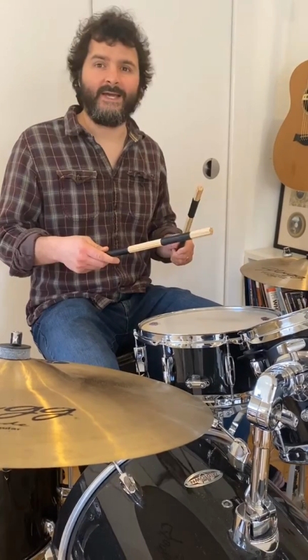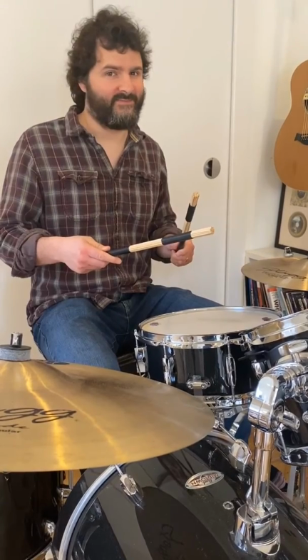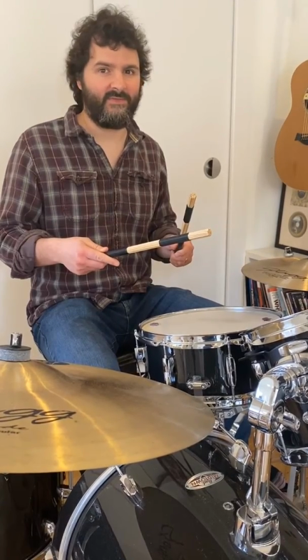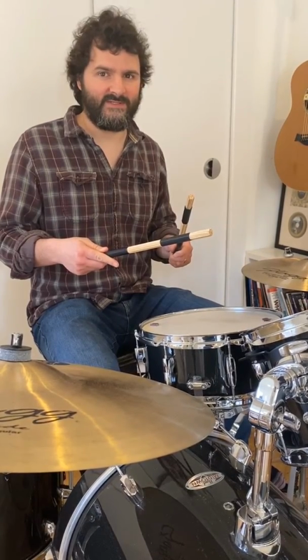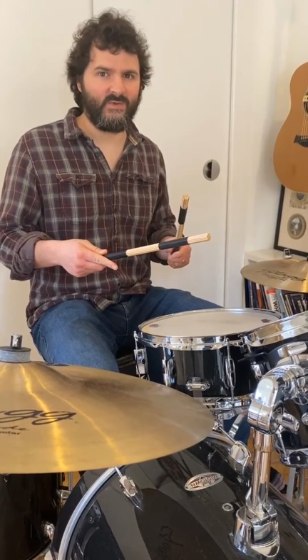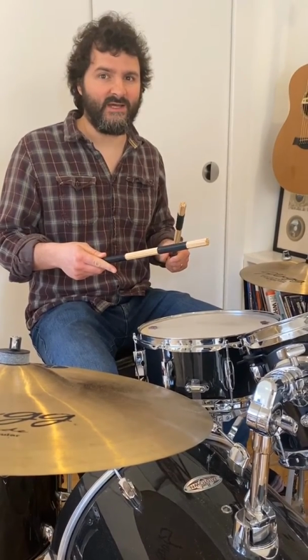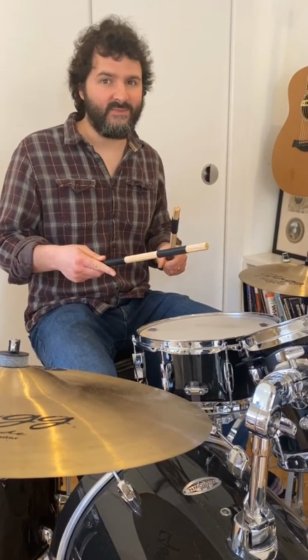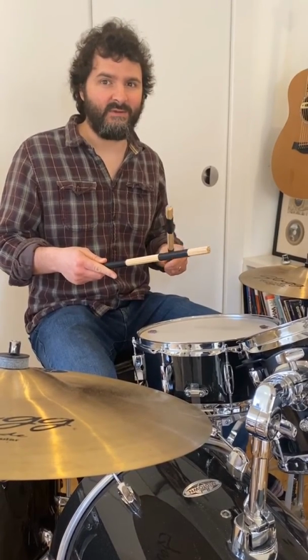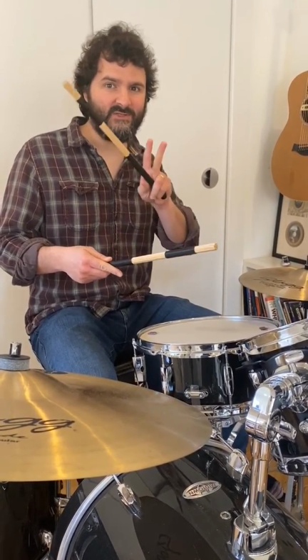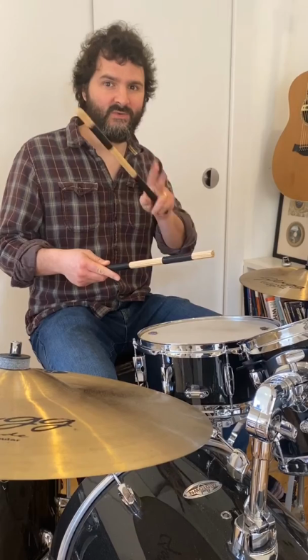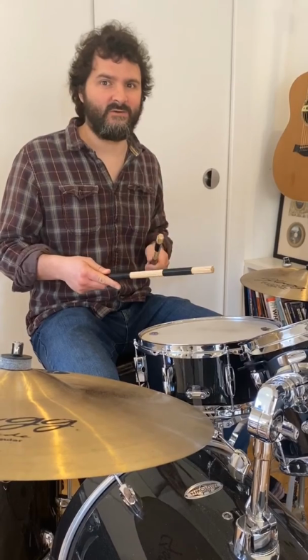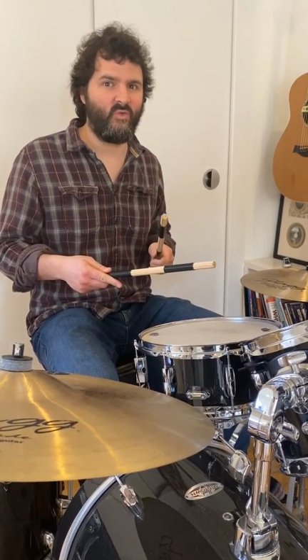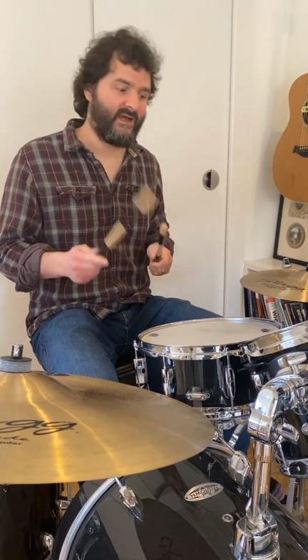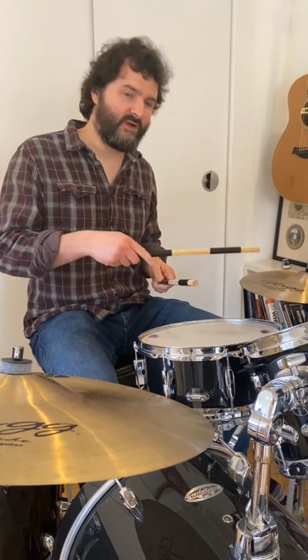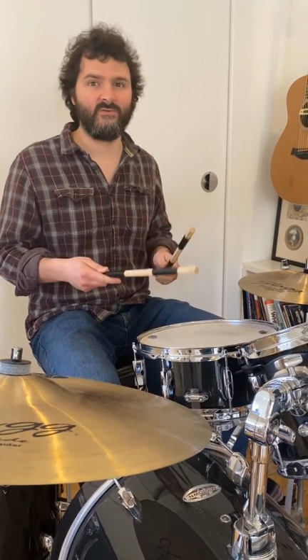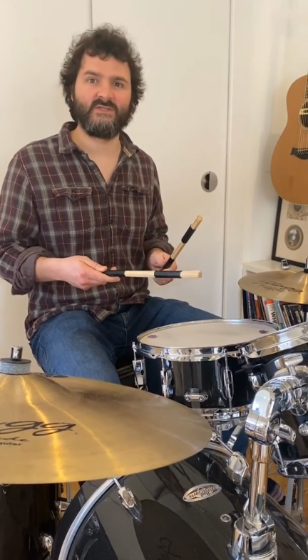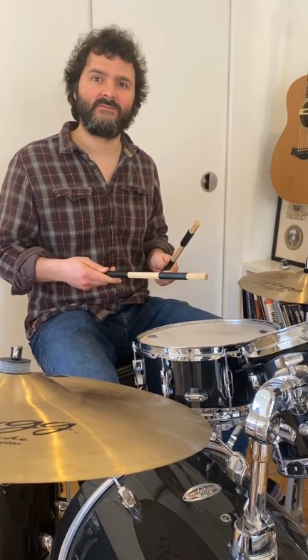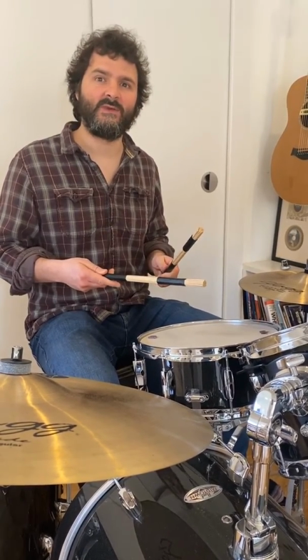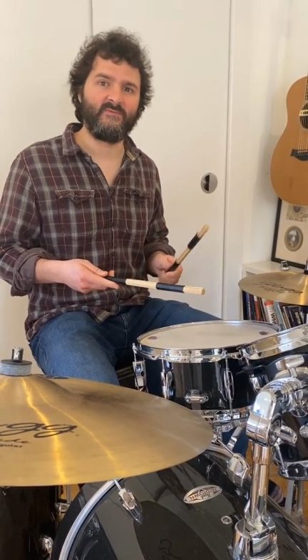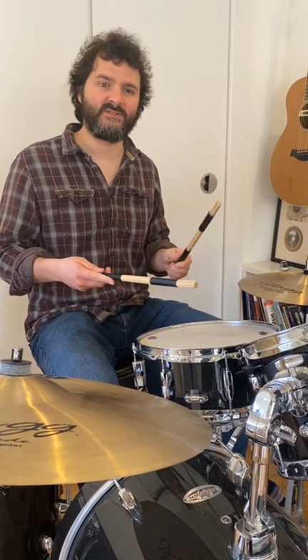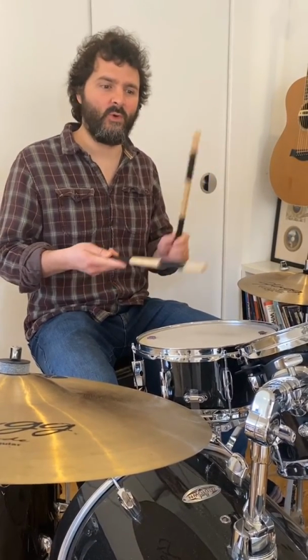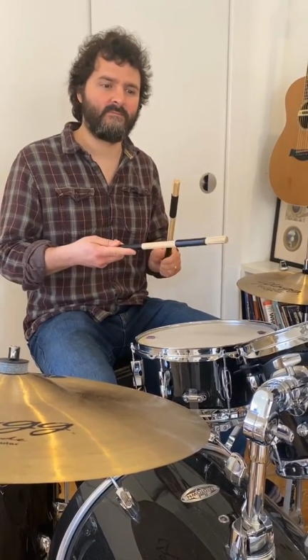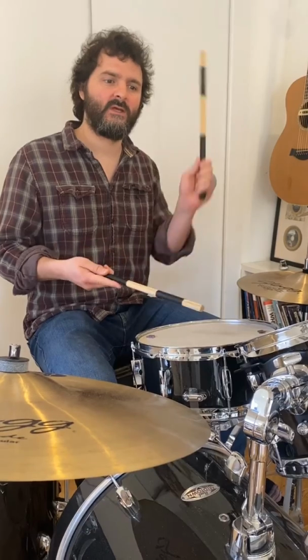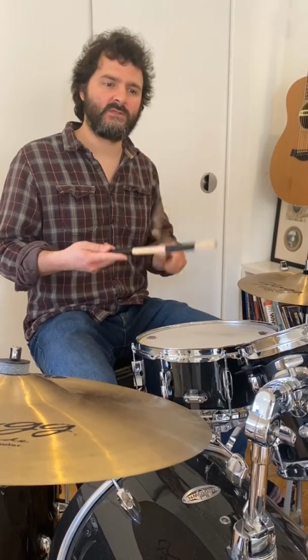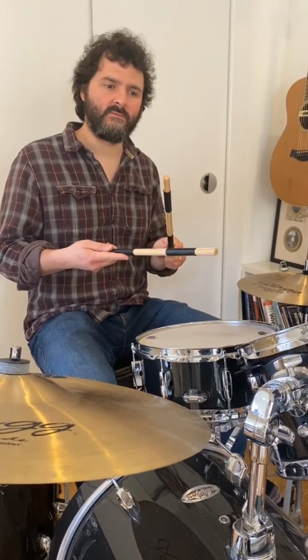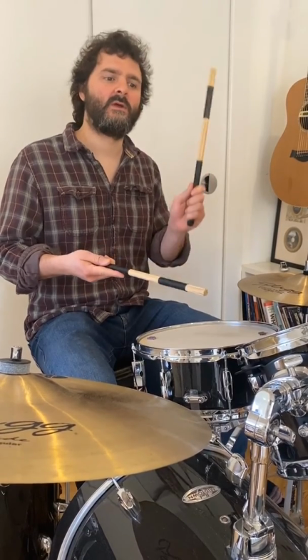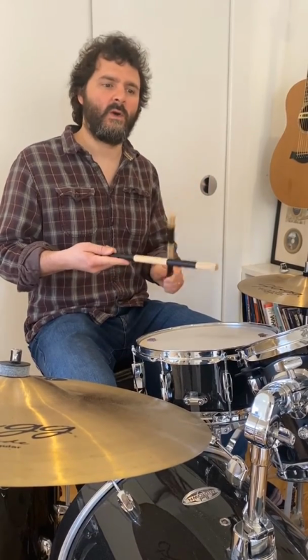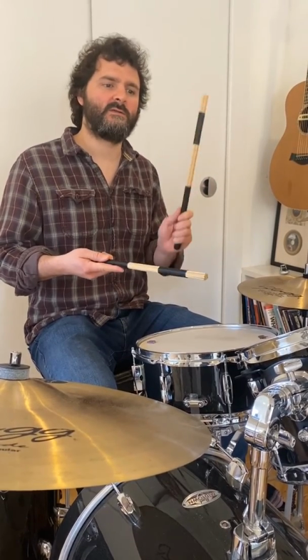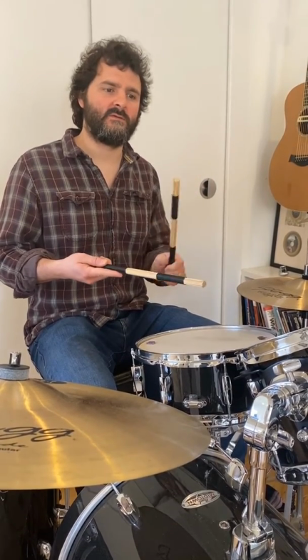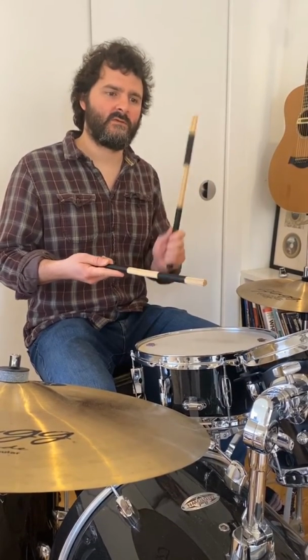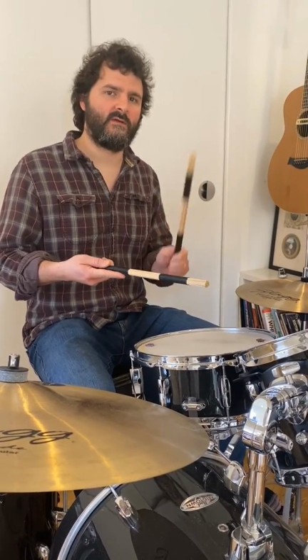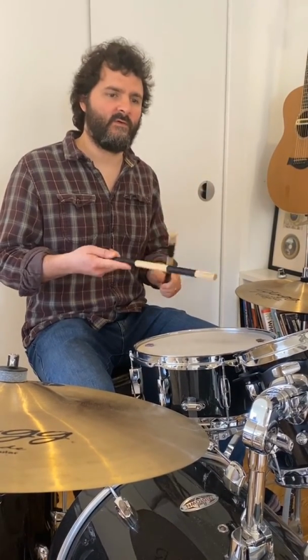Okay, and for our third exercise we're going to make it a little bit harder by making it two bars long instead of one and incorporating a groove in it too. Here we go for the first time. One, two. One, two, three, four.